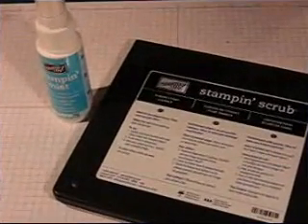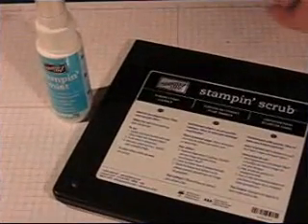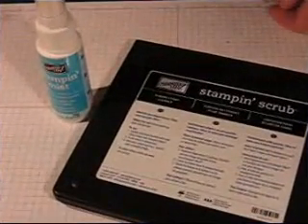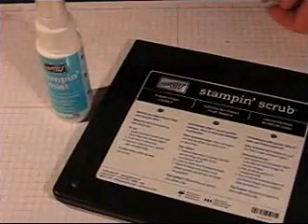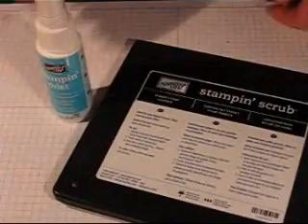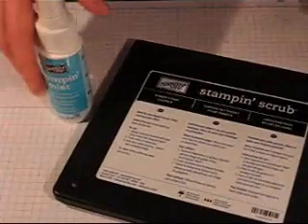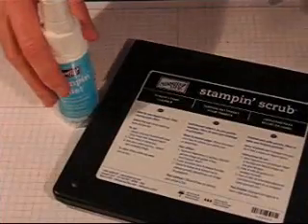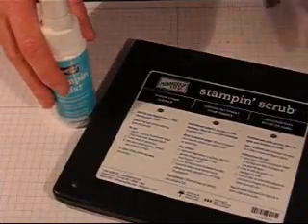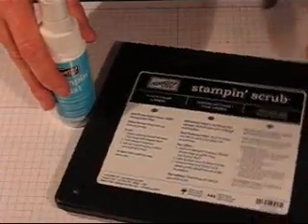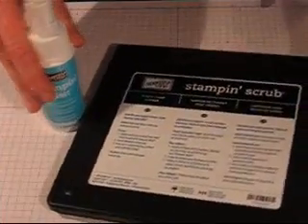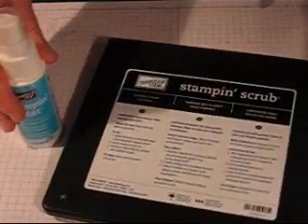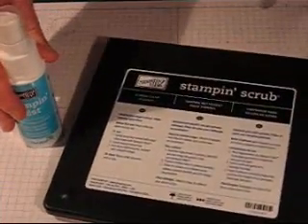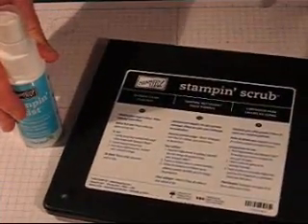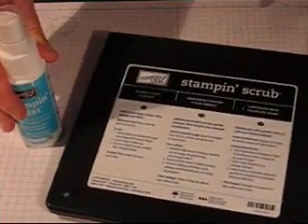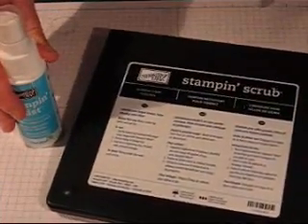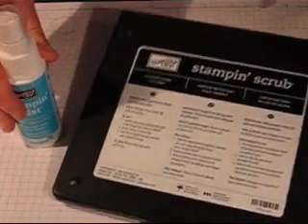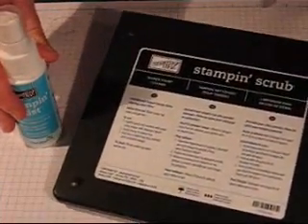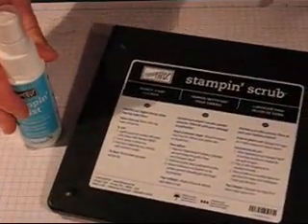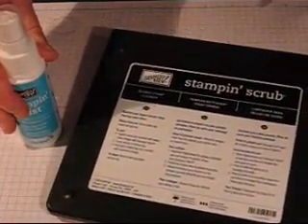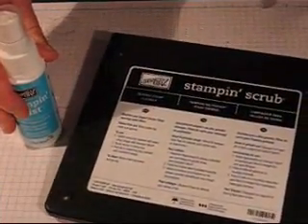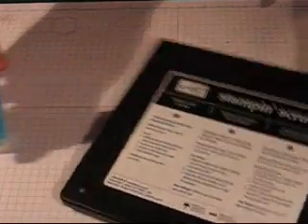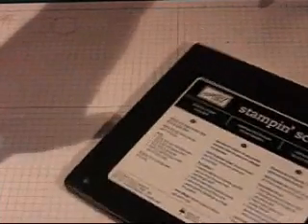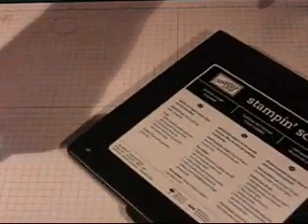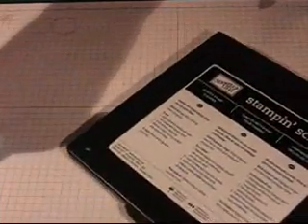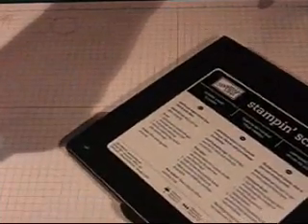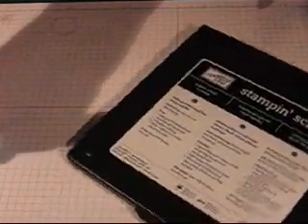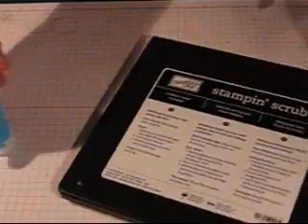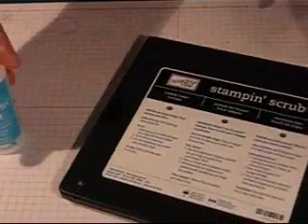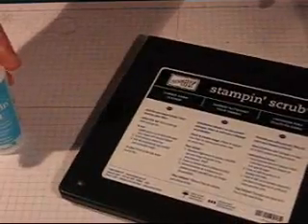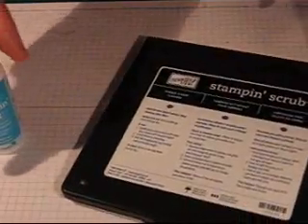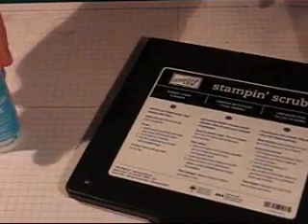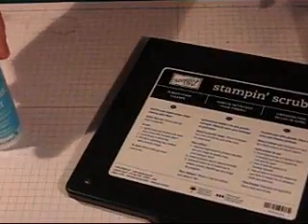Hi, I'm Angie. Today I wanted to show you a great product from Stampin' Up! It's called the Stampin' Scrub and it's a system for cleaning your rubber stamps.